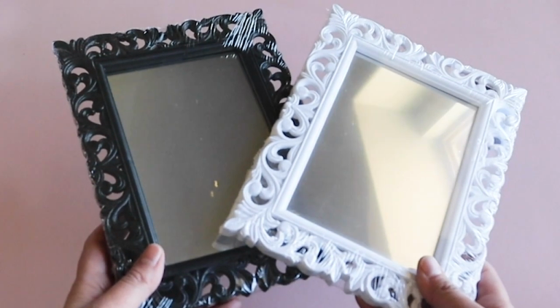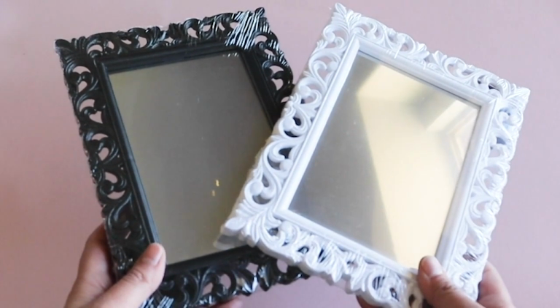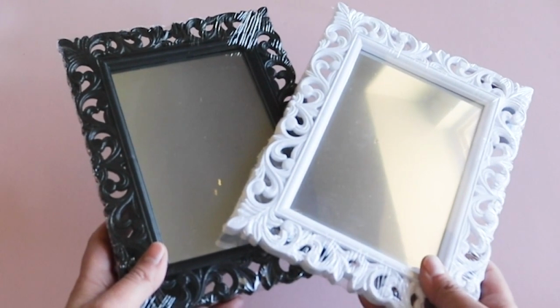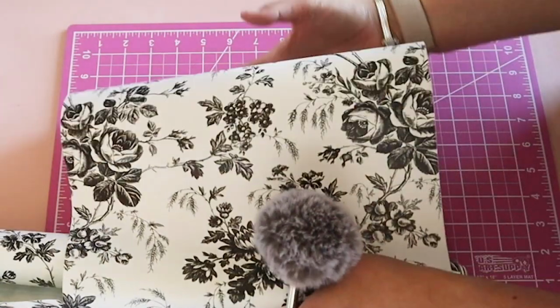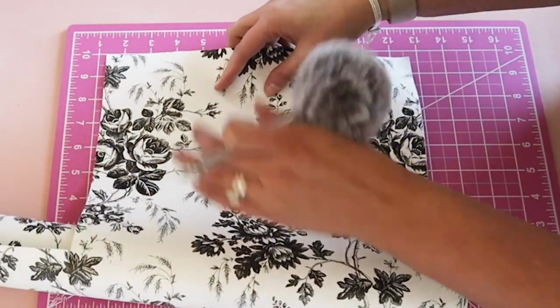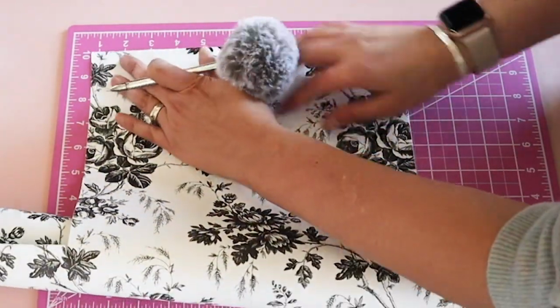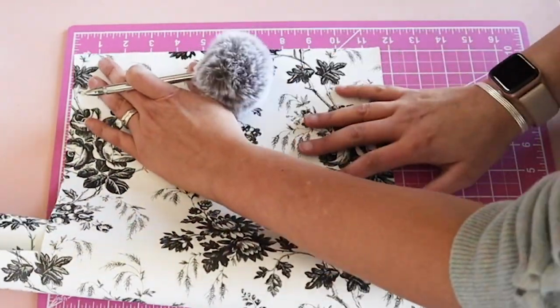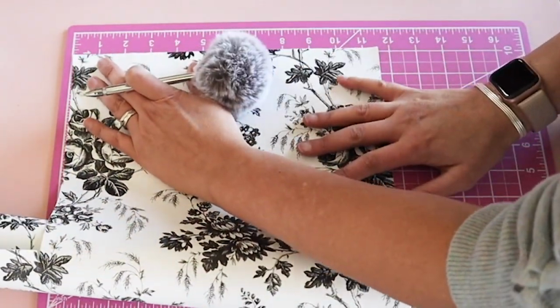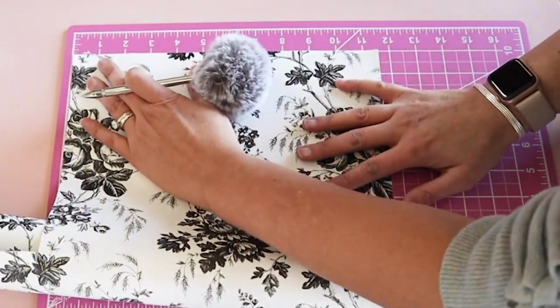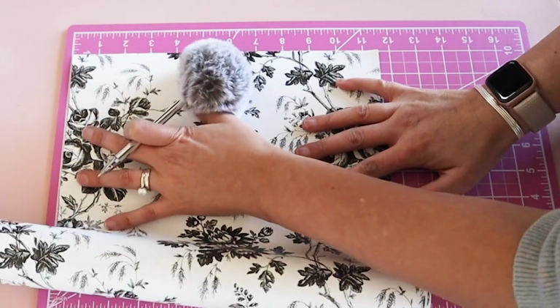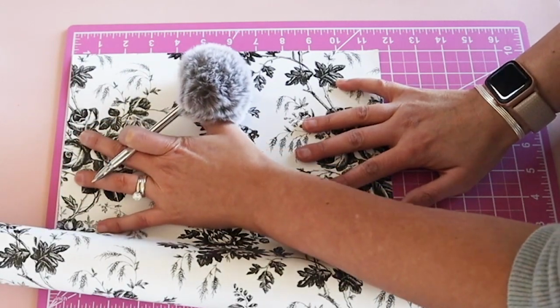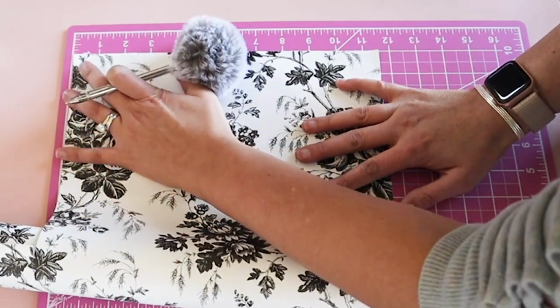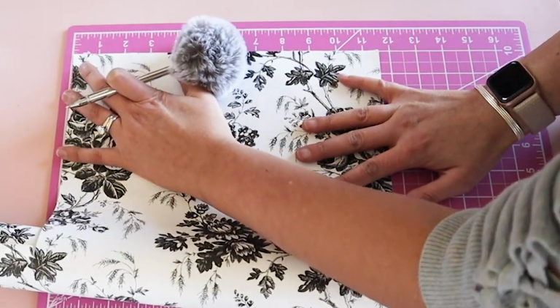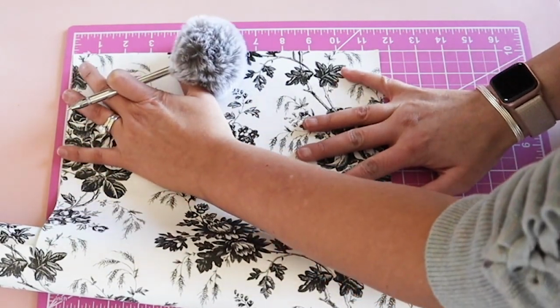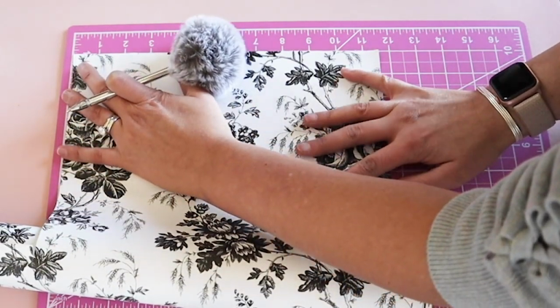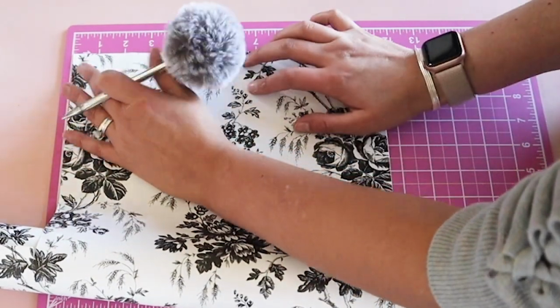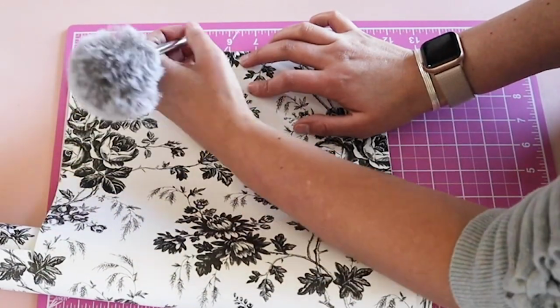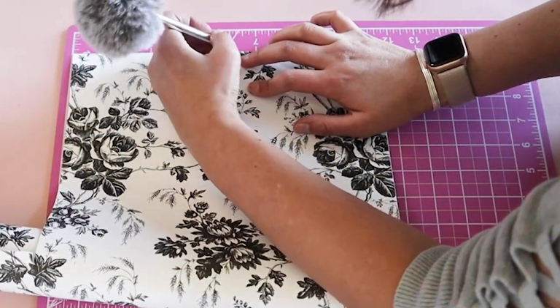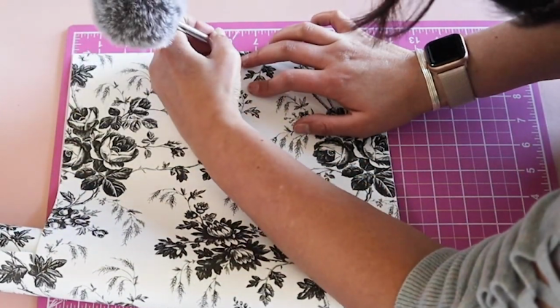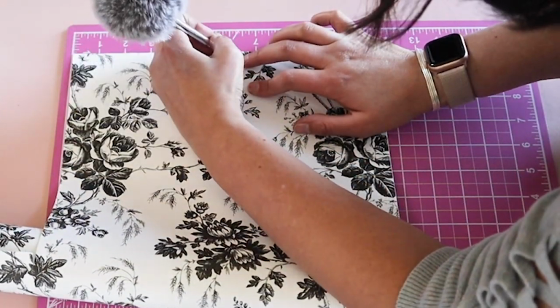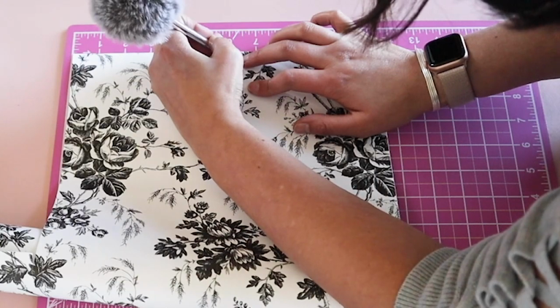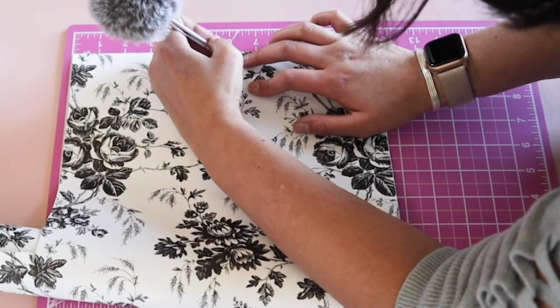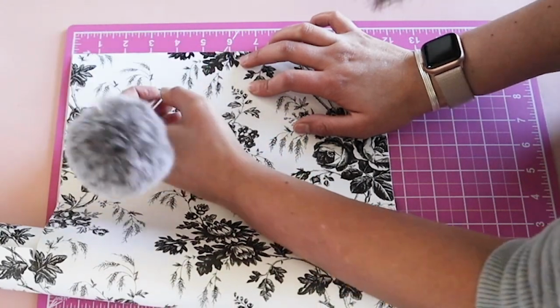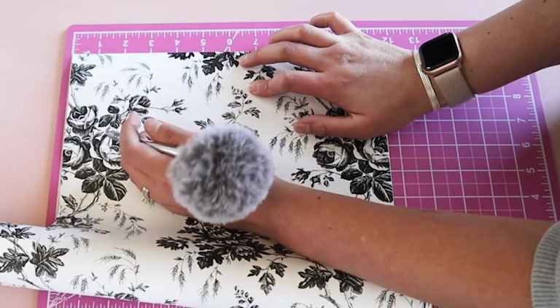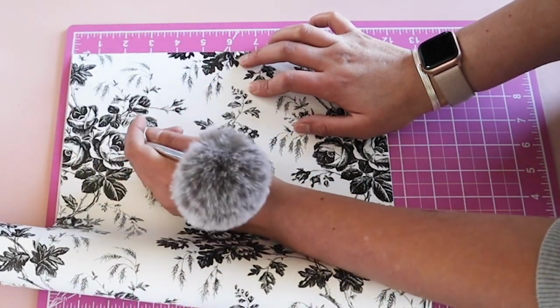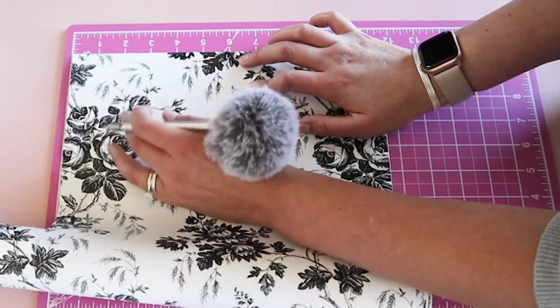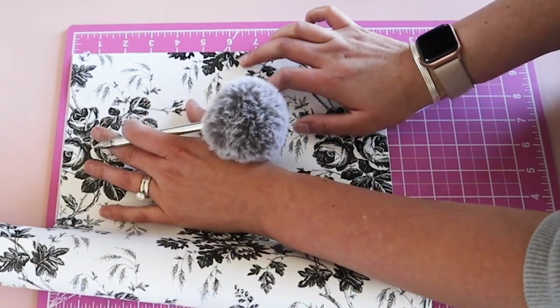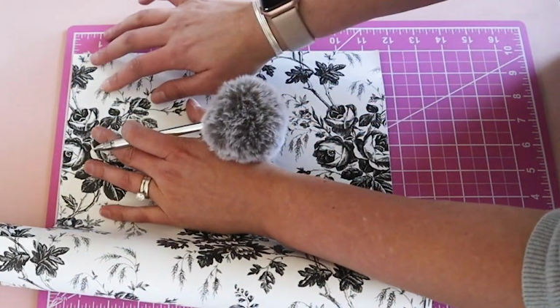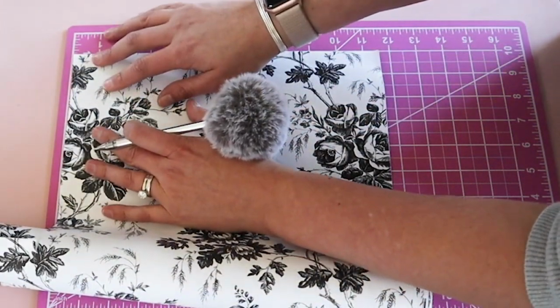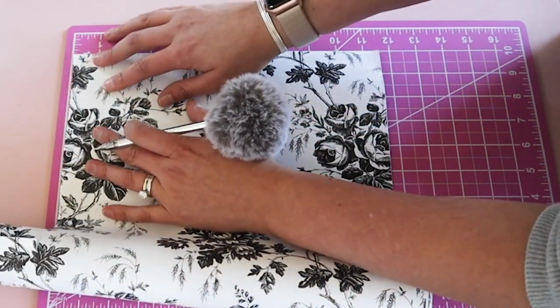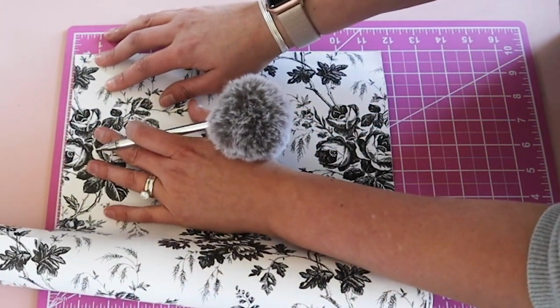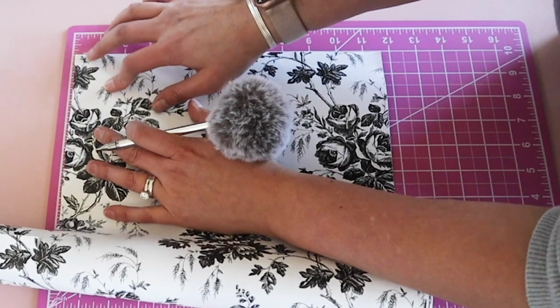I trimmed out this contact paper from Dollar Tree to fit right over the mirror. Hey, if you're stopping by my channel for the first time, thank you so much for being here. I really appreciate your love and support on Artsy Cupcake.